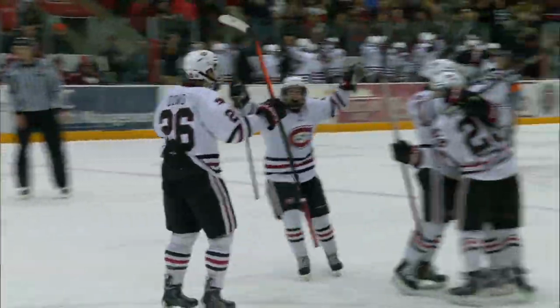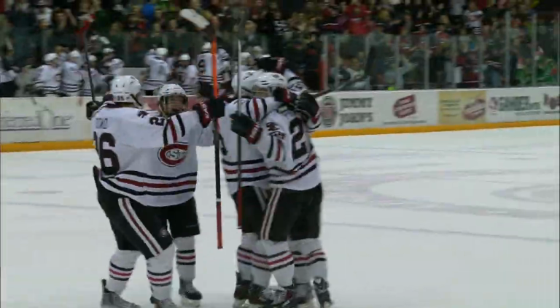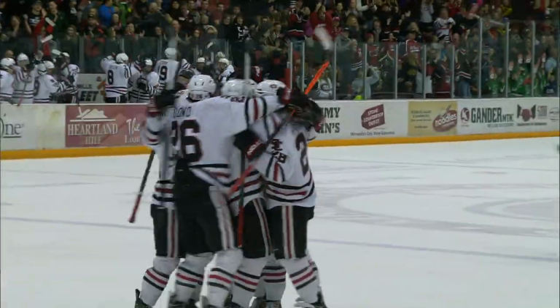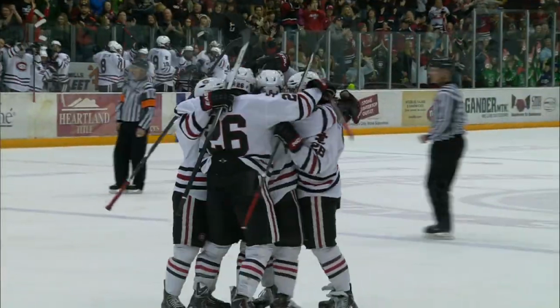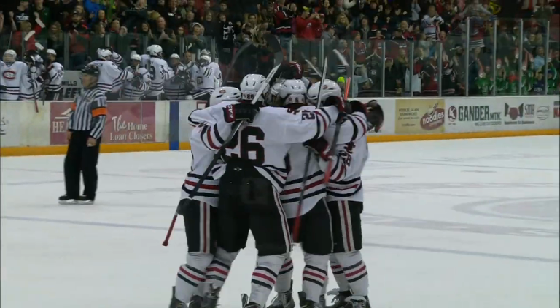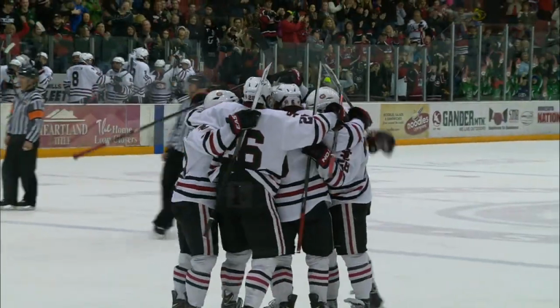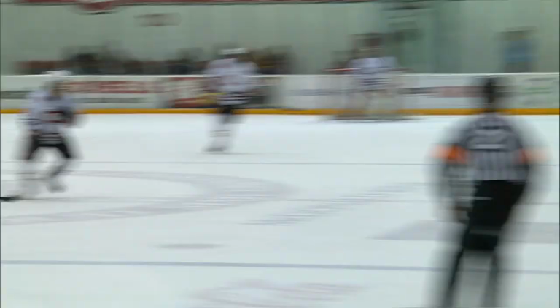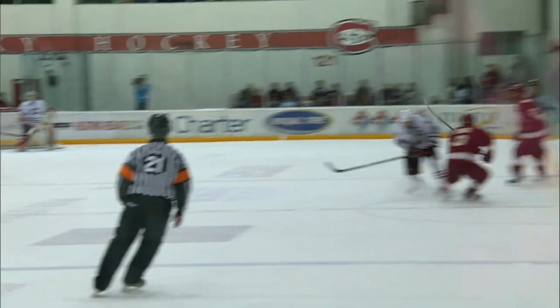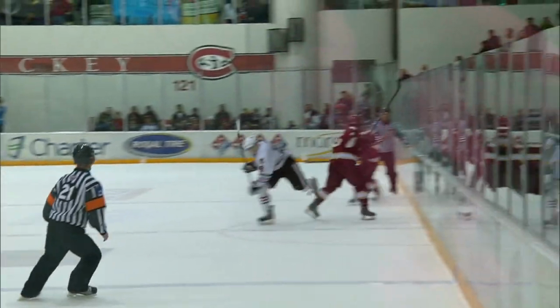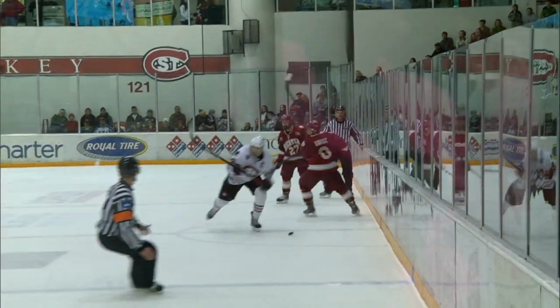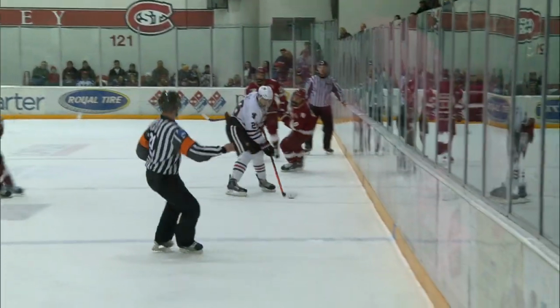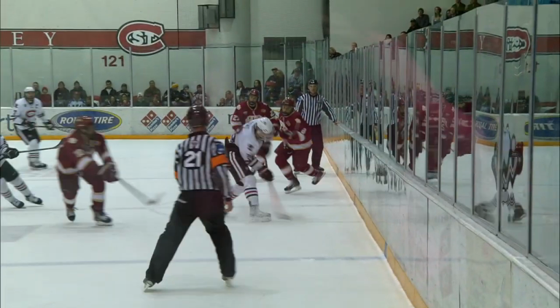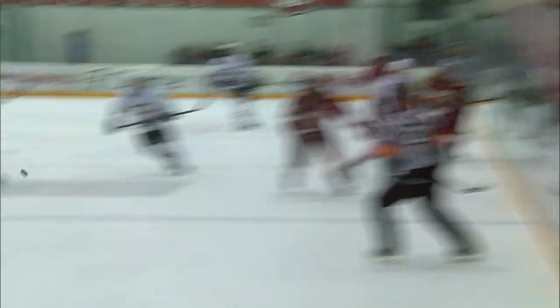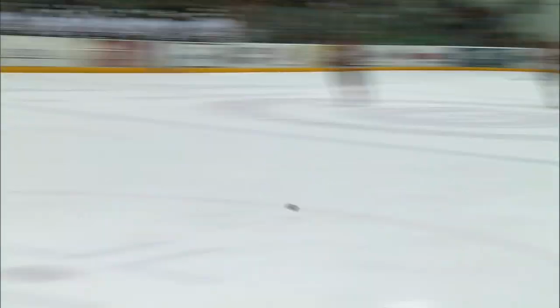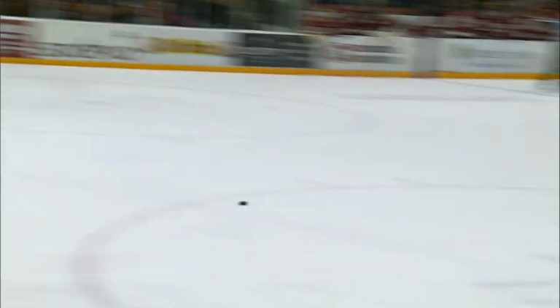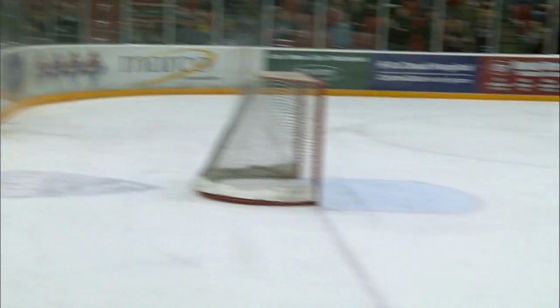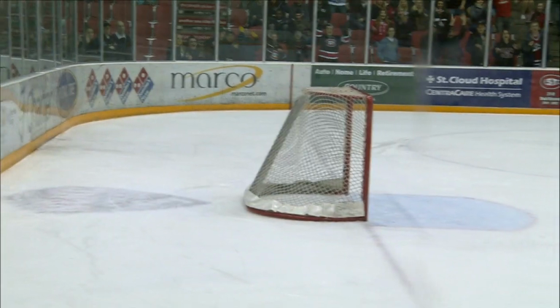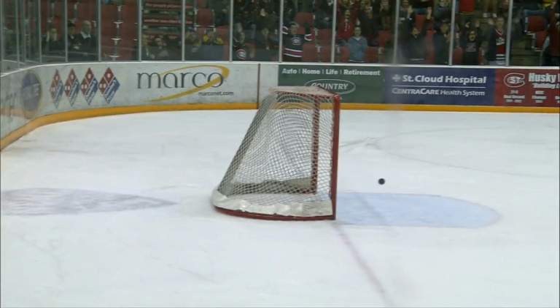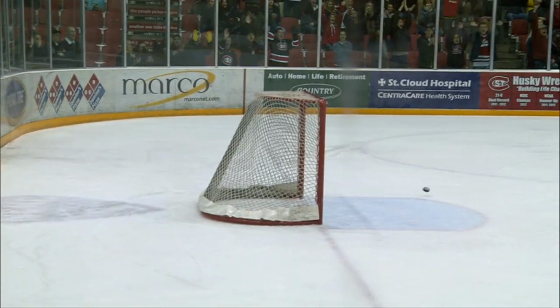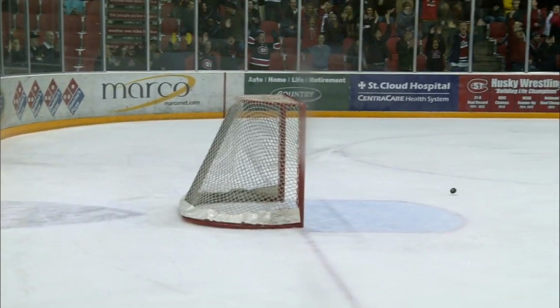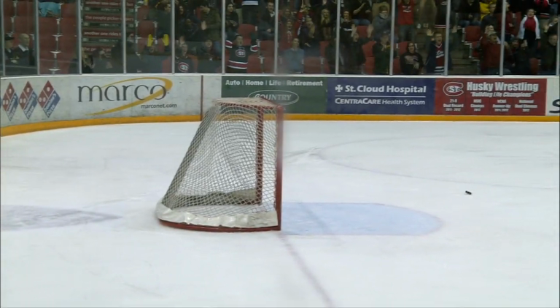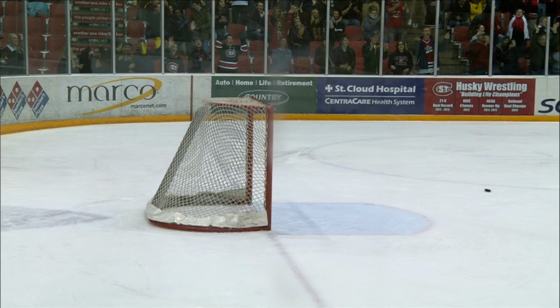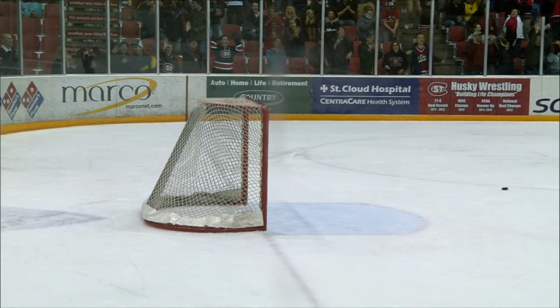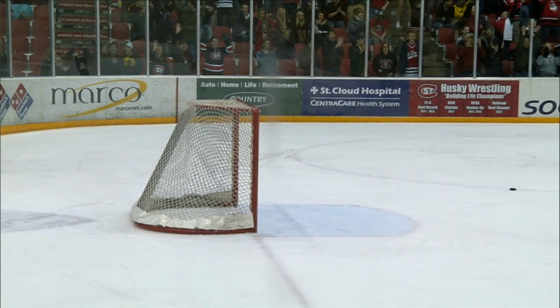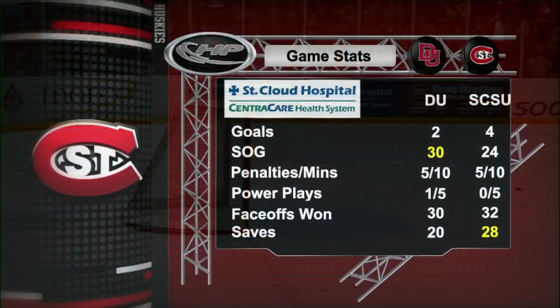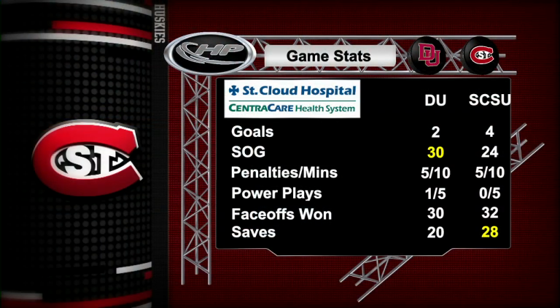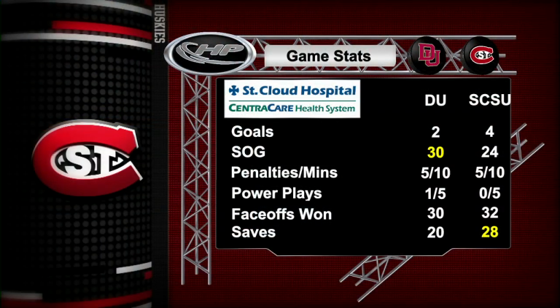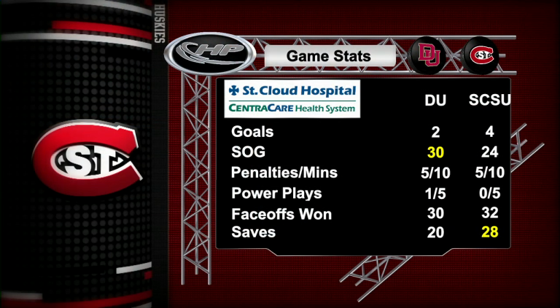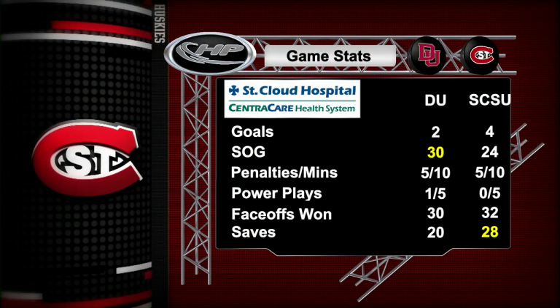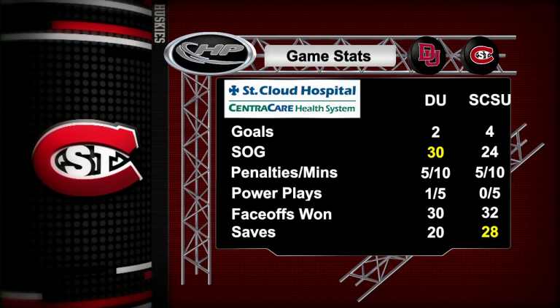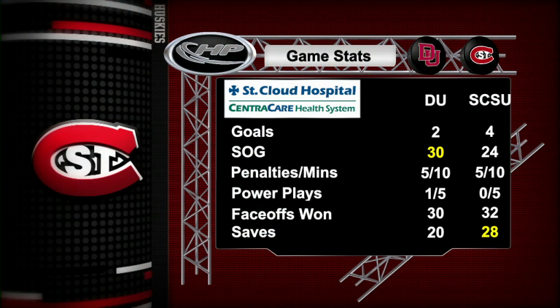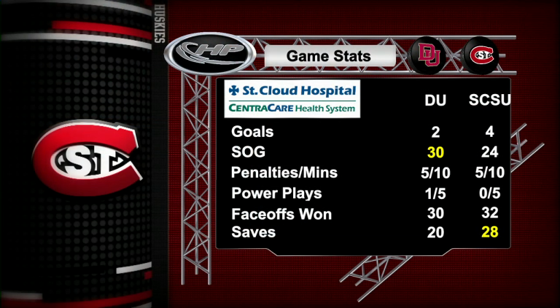Brooks Center will go crazy. And just for fun, Nick Dowd will capitalize on the empty net for the fourth goal. Stats from the game: 4-2, Huskies take the win.